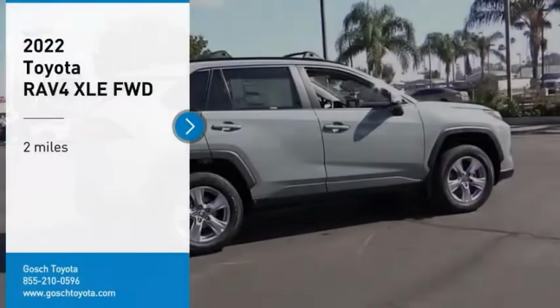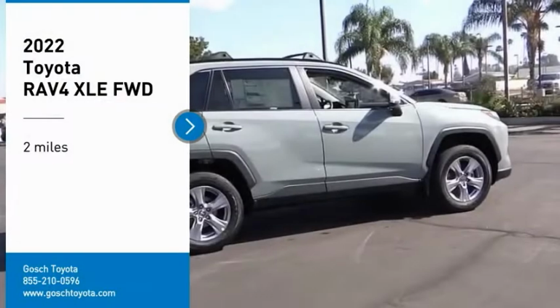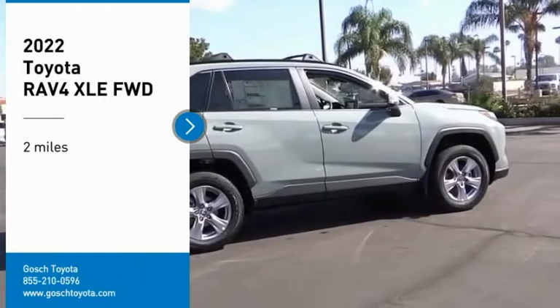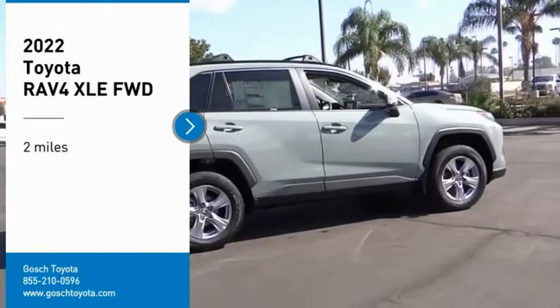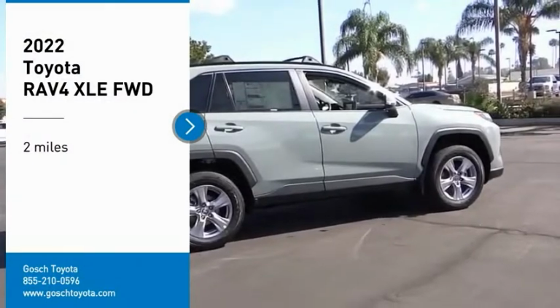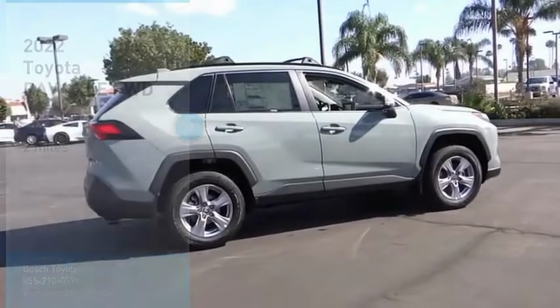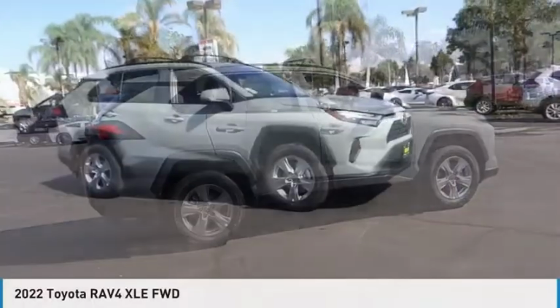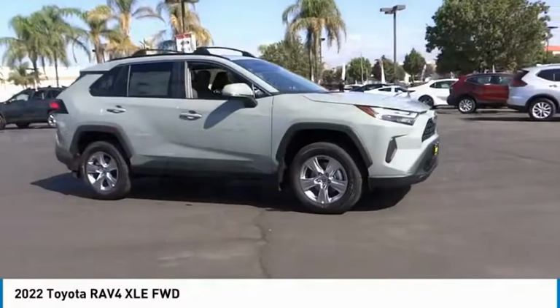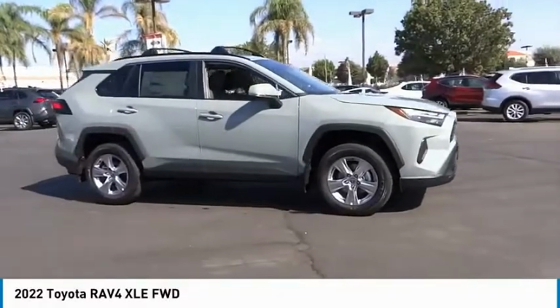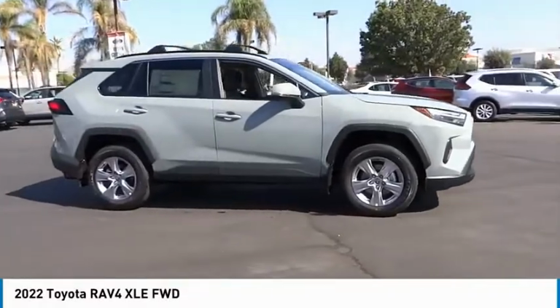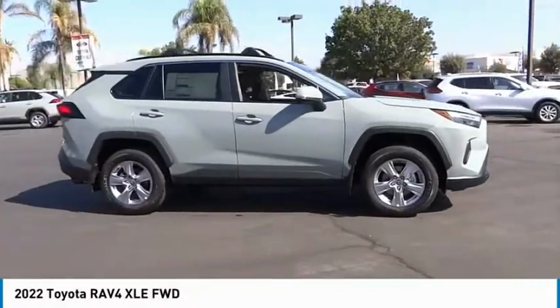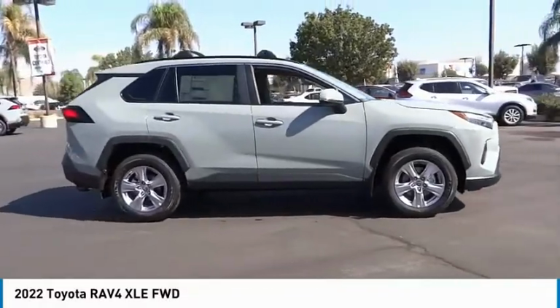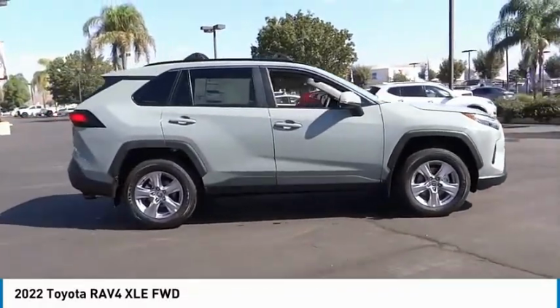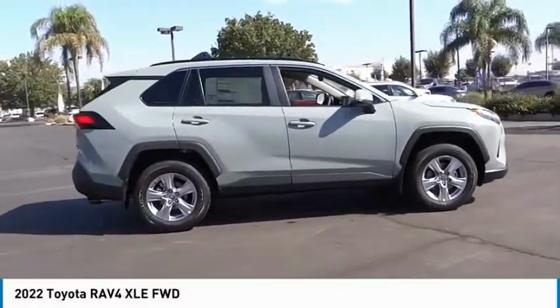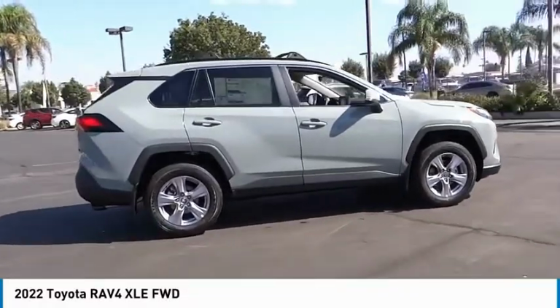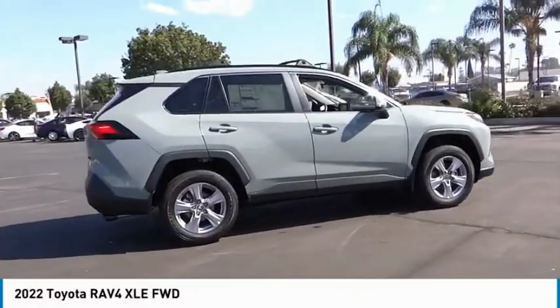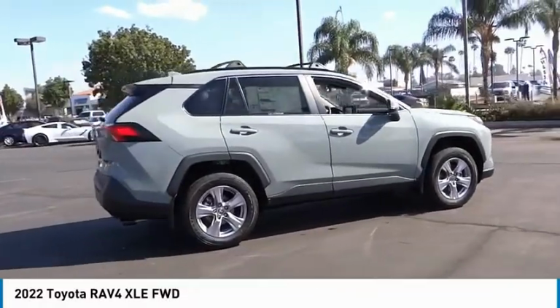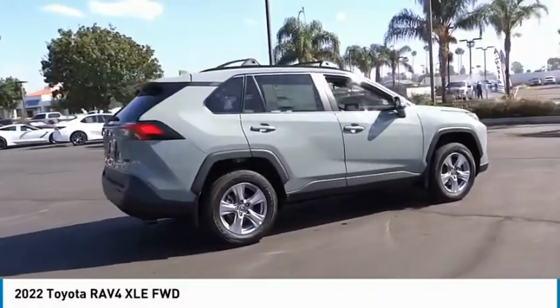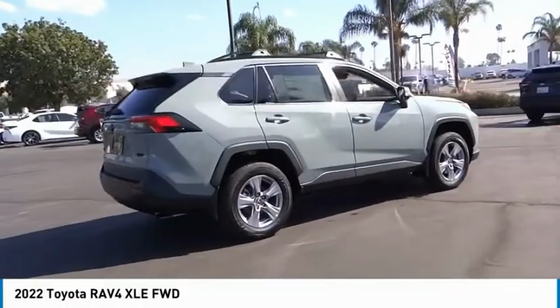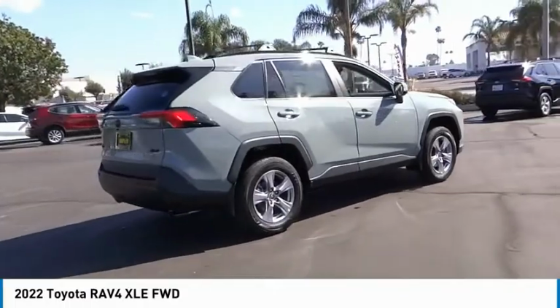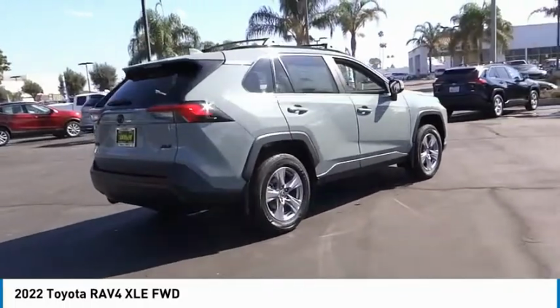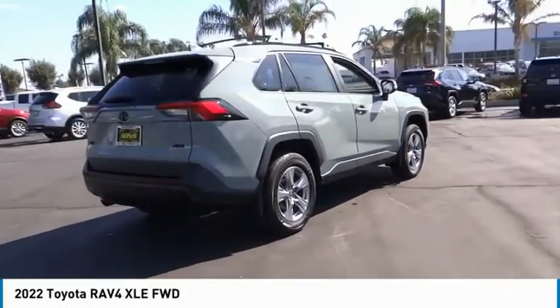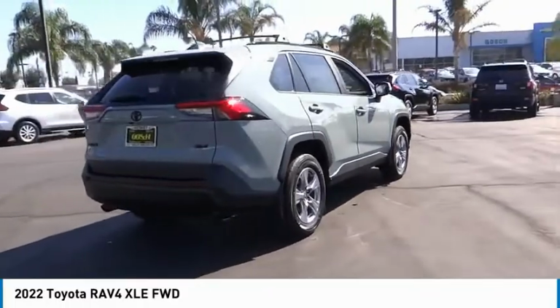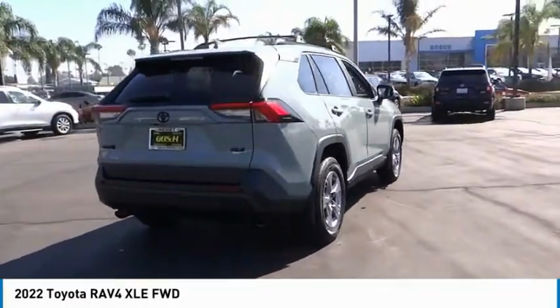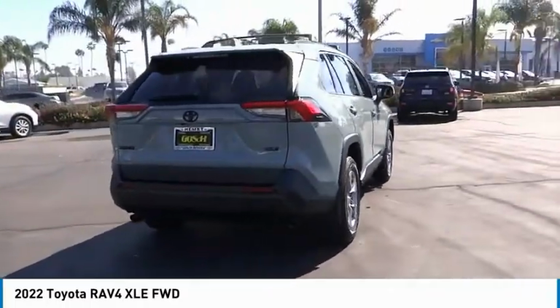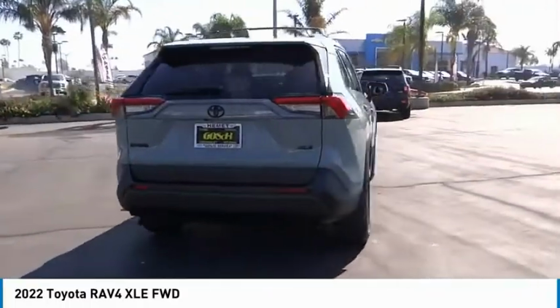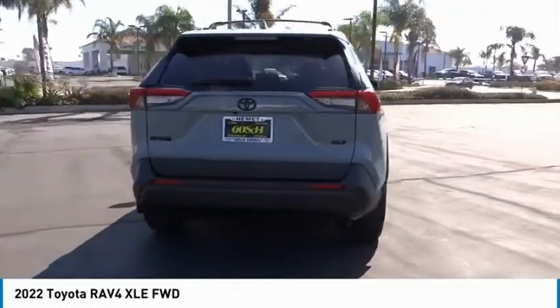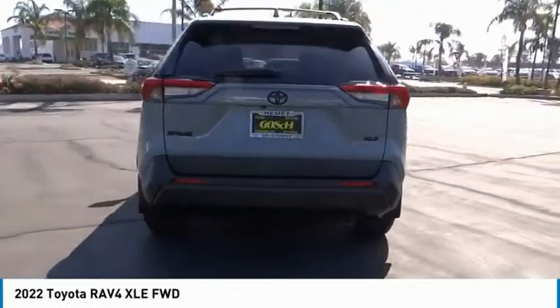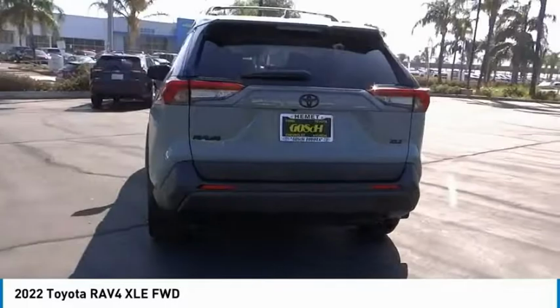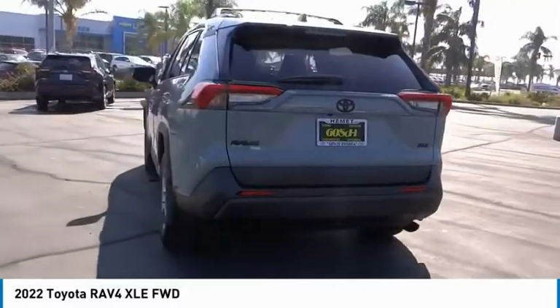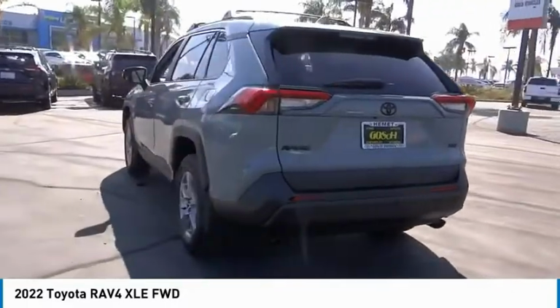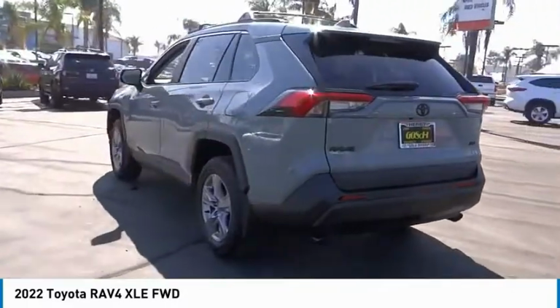Stop by and take a look at the 2022 RAV4. The RAV4 is one of the most fuel-efficient SUVs in its class. Versatile and efficient, RAV4 mixes the comfort and drivability of a sedan with the benefits of an SUV.